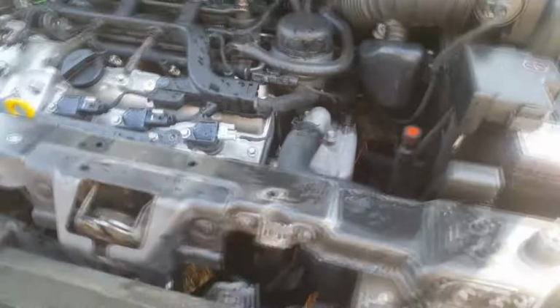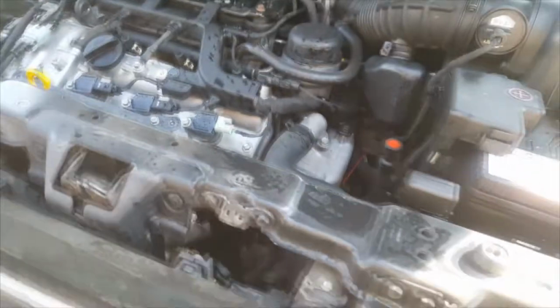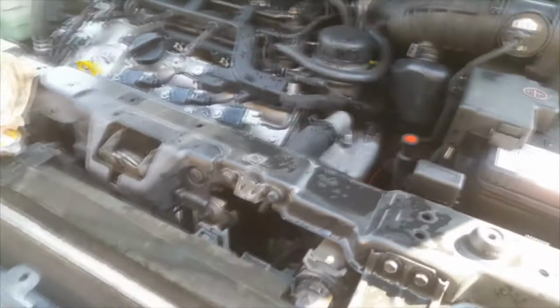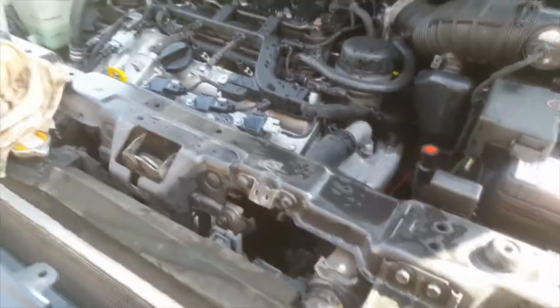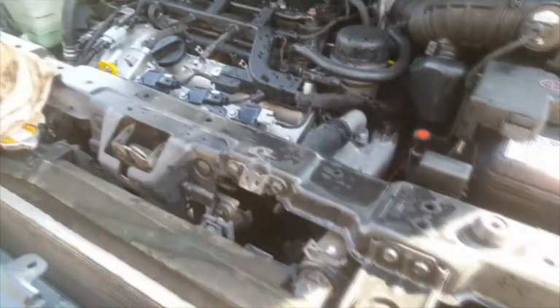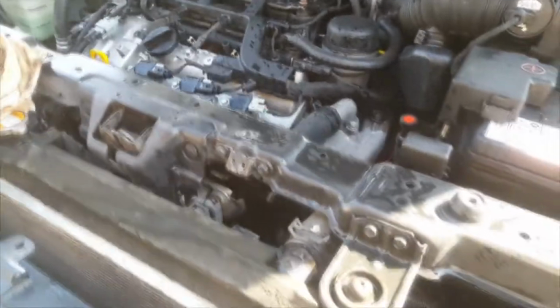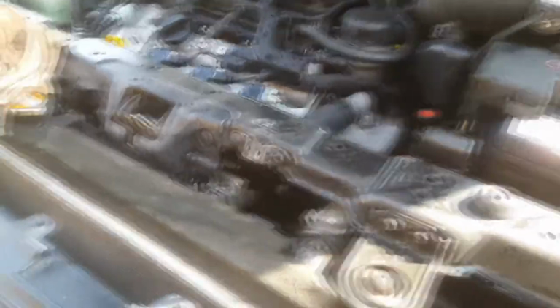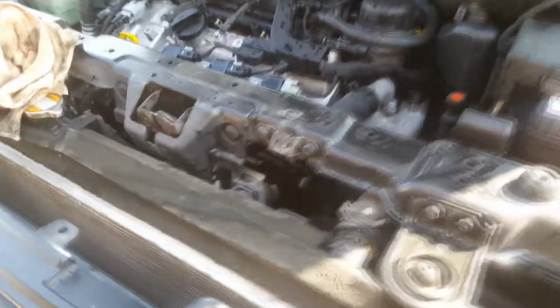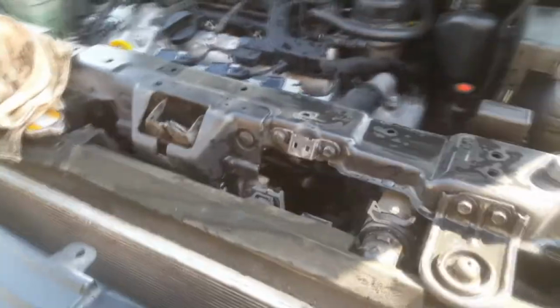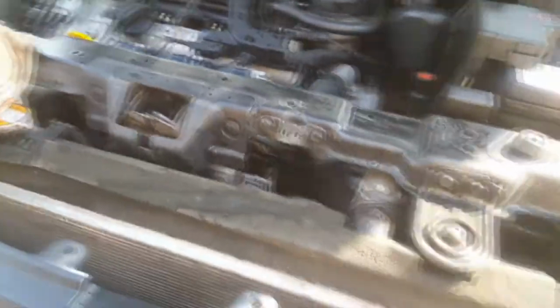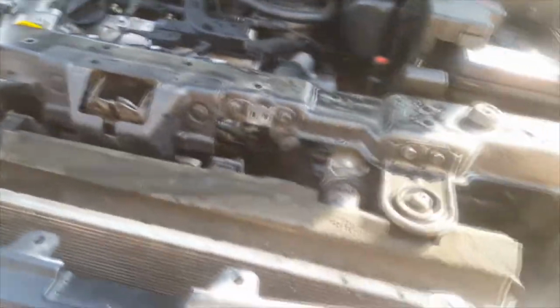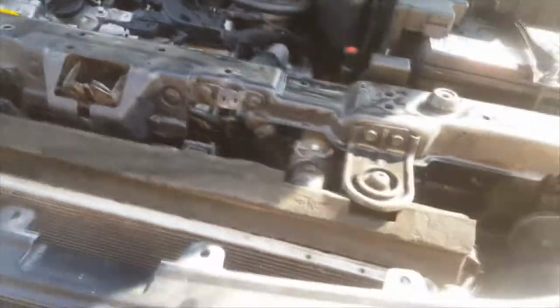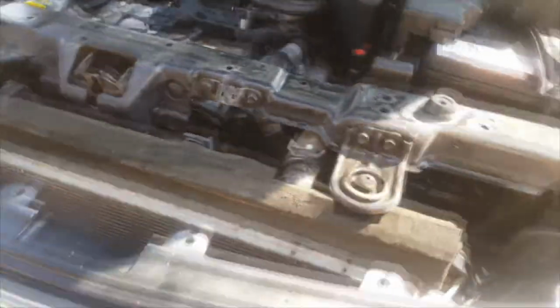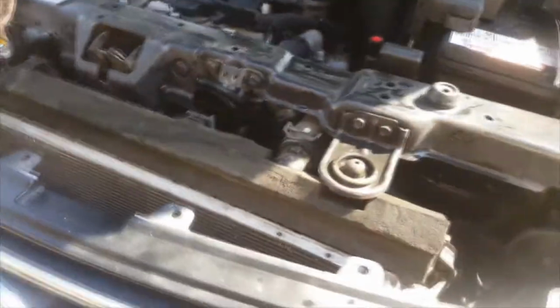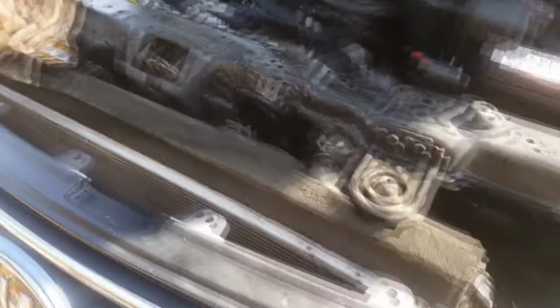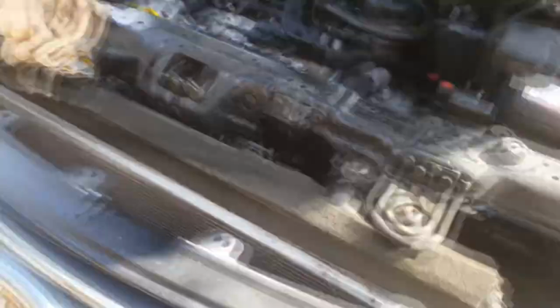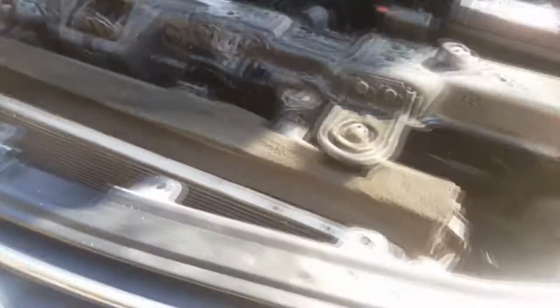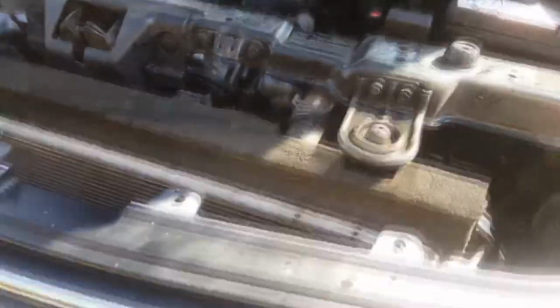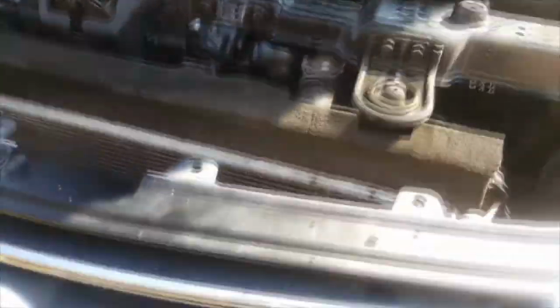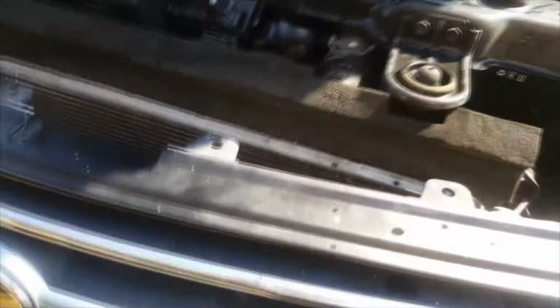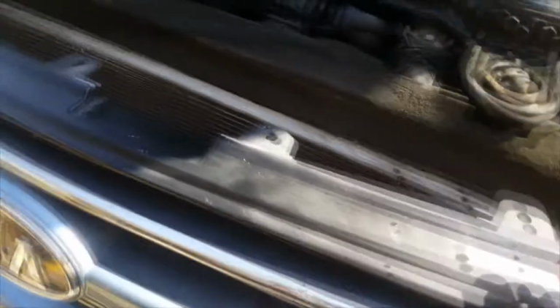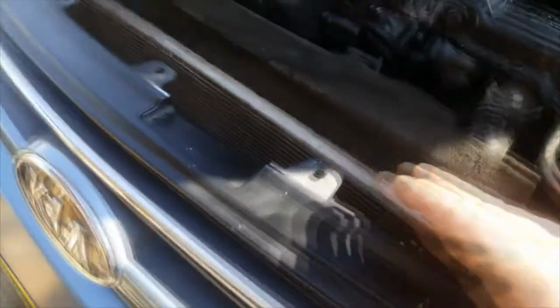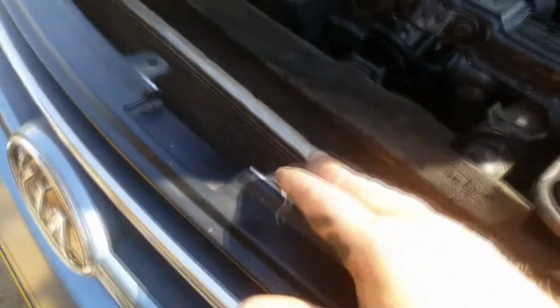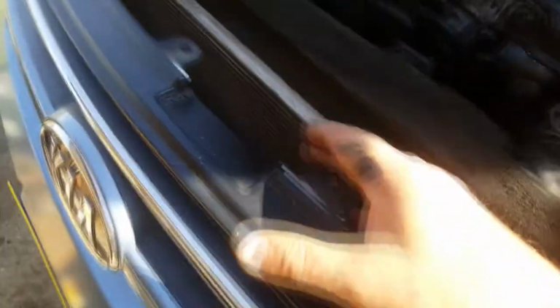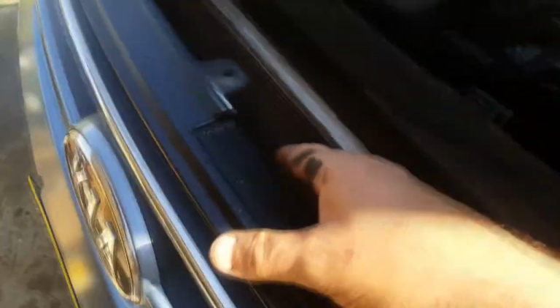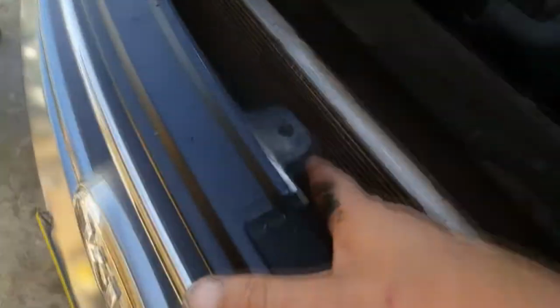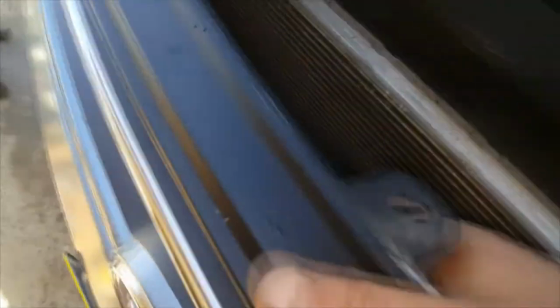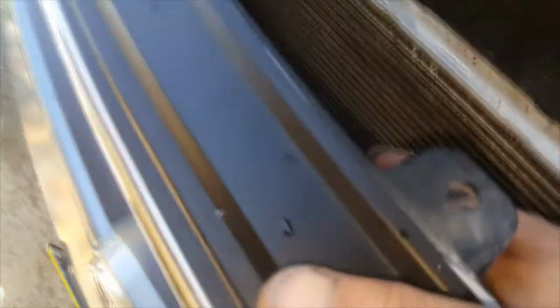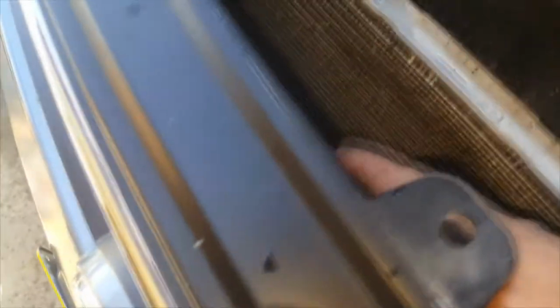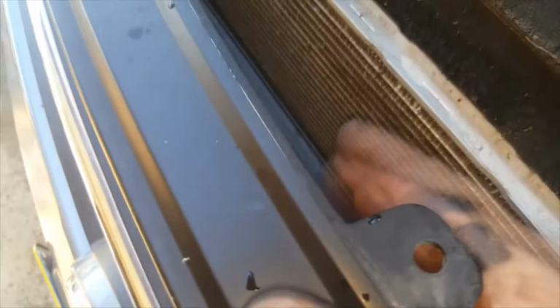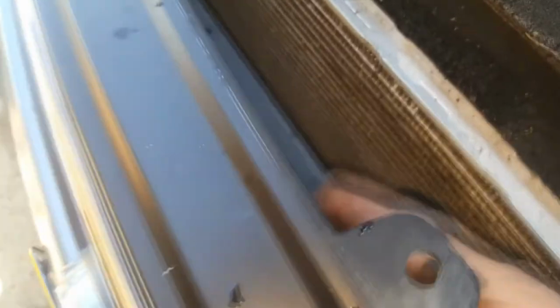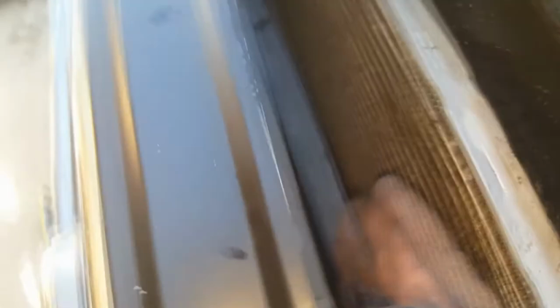I'm doing a transmission flush on this Kia Grand Carnival today, 2007. You've got the cooler system here — transmission cooler.